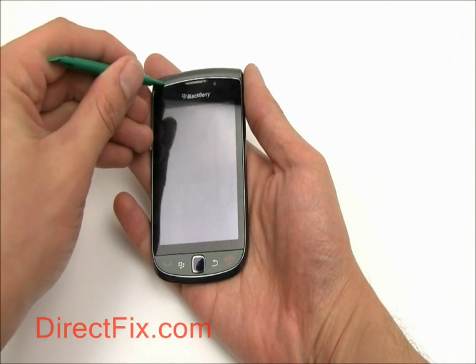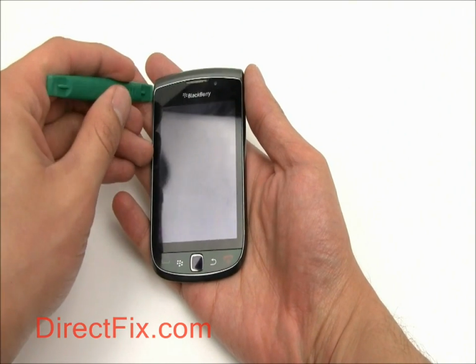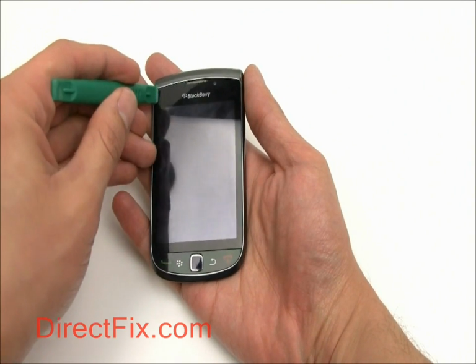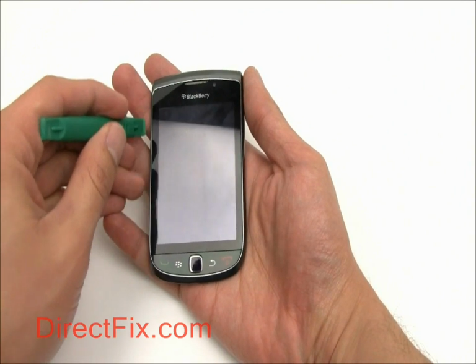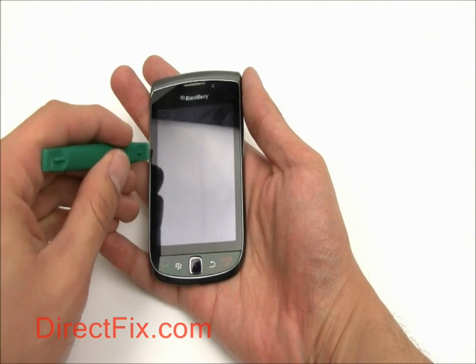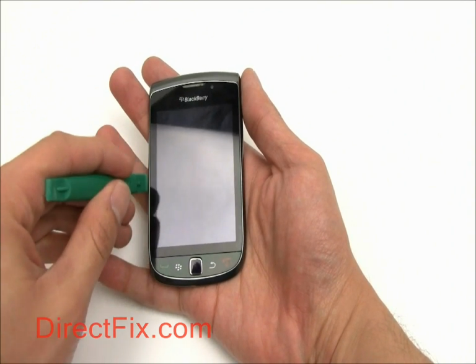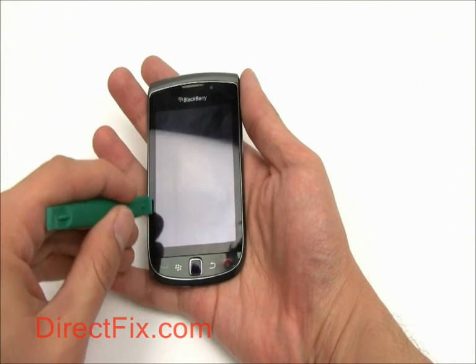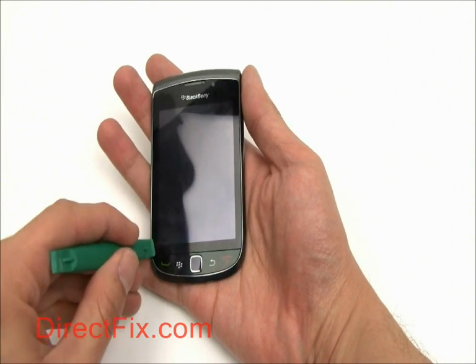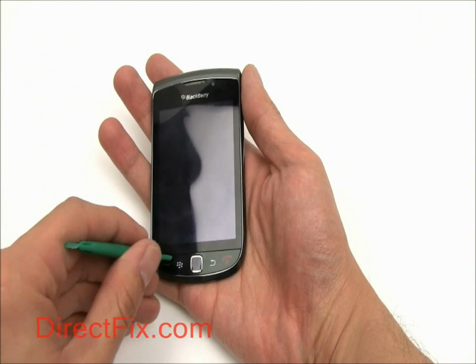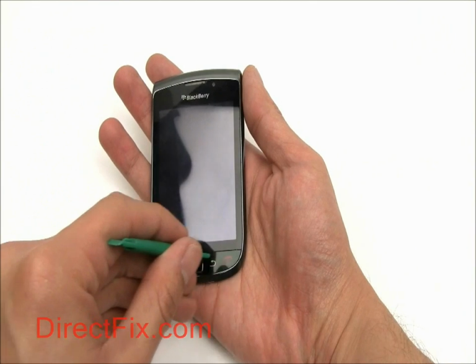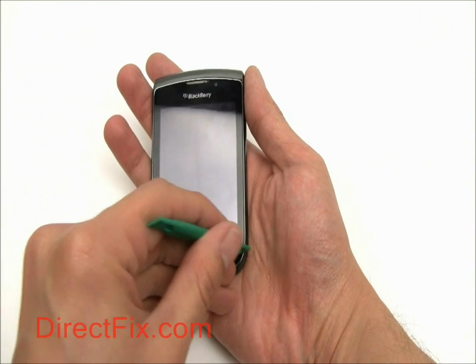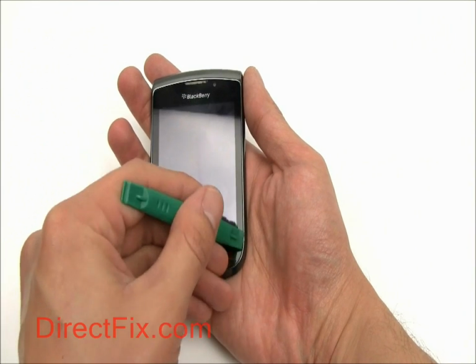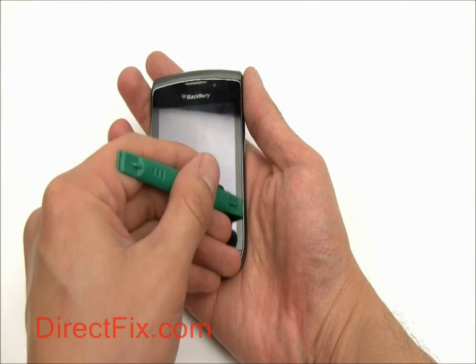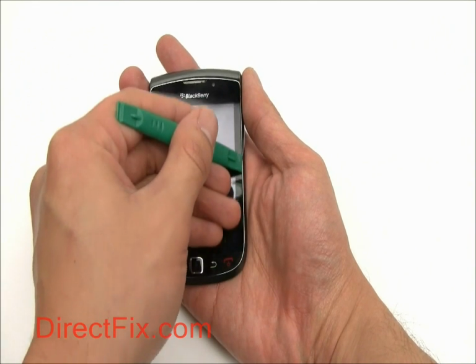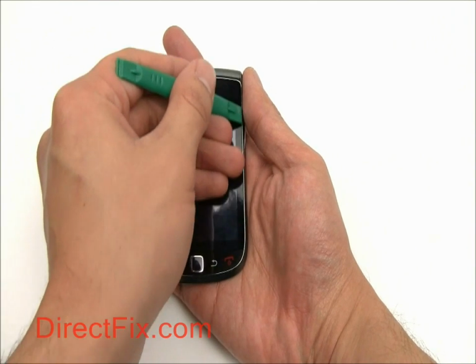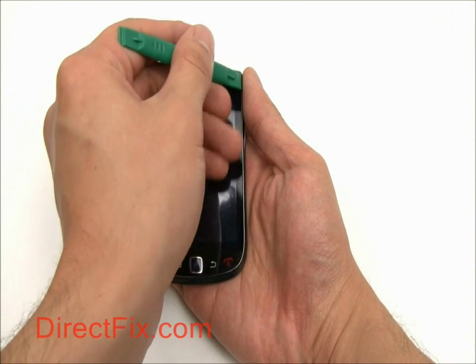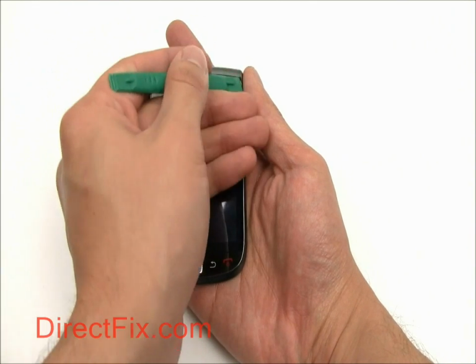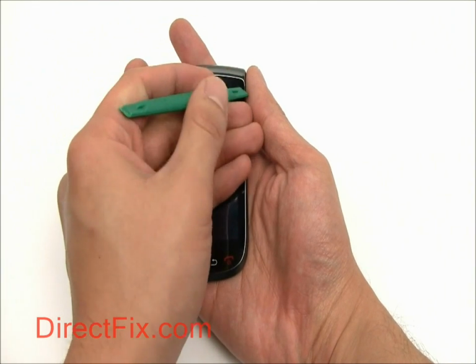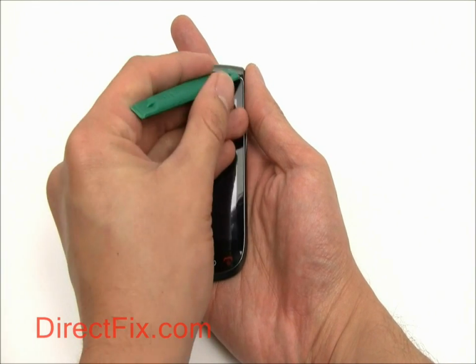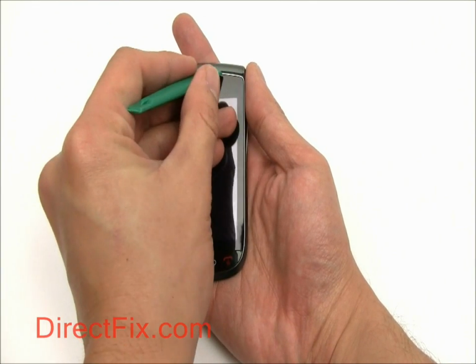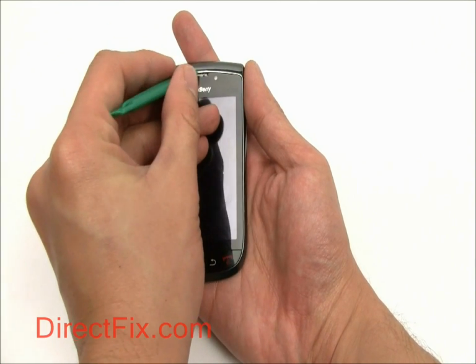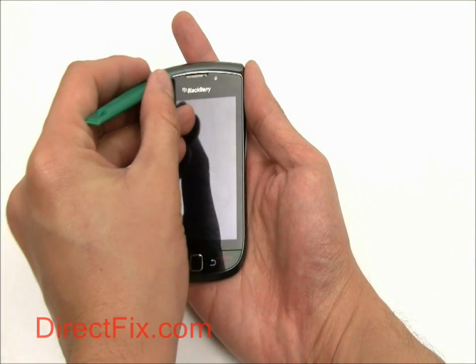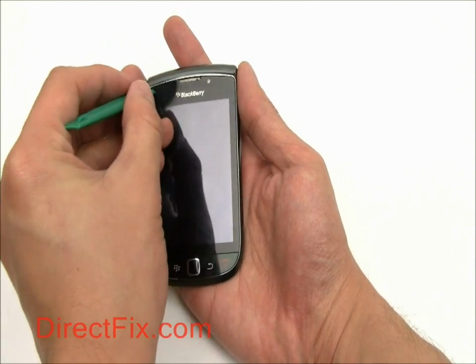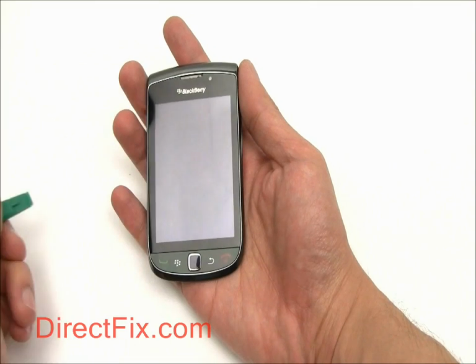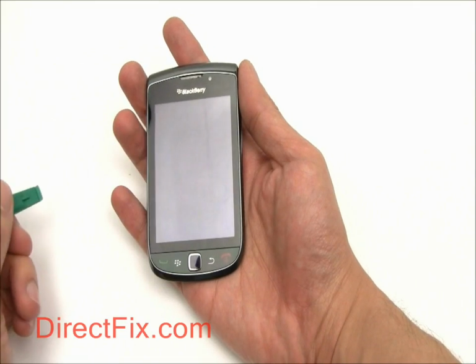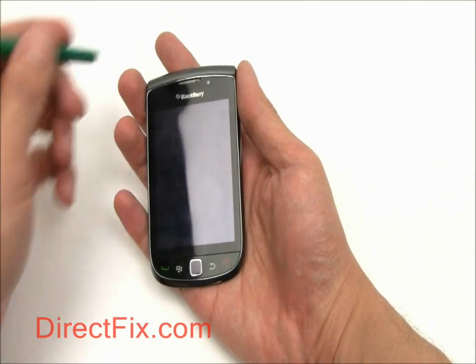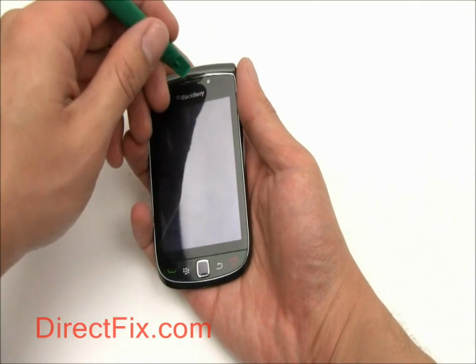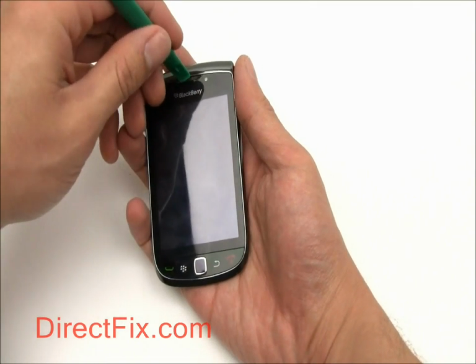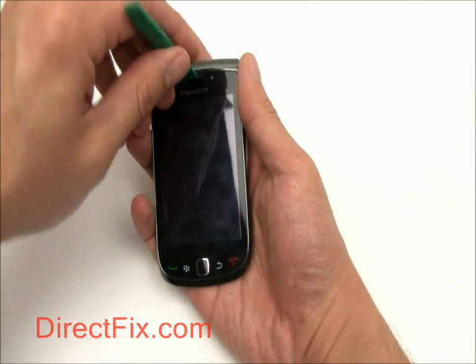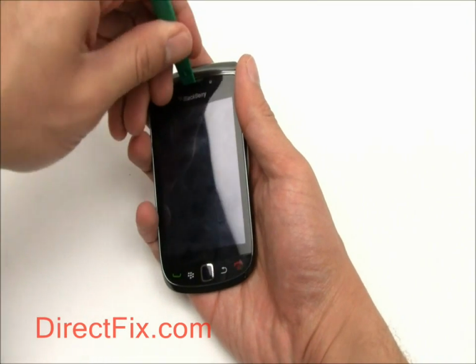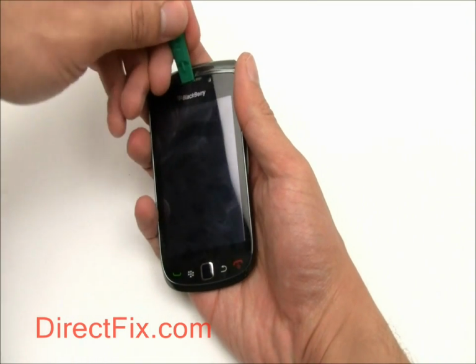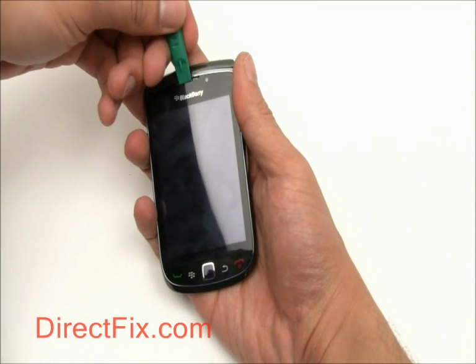Now we're going to remove the touch panel. Be careful — this is glass and very fragile. Put your case opener tool right where the ear speaker is and gently pry up.